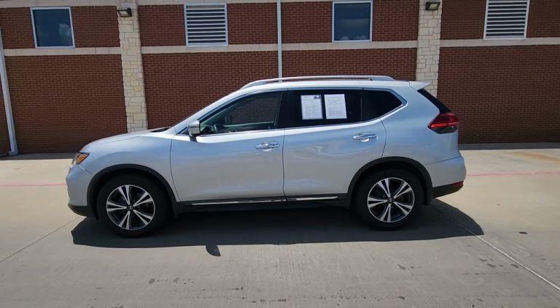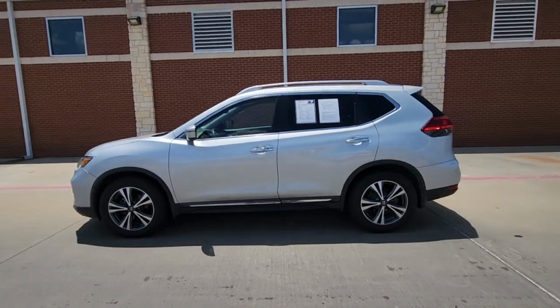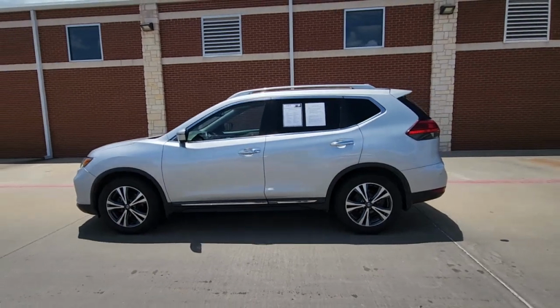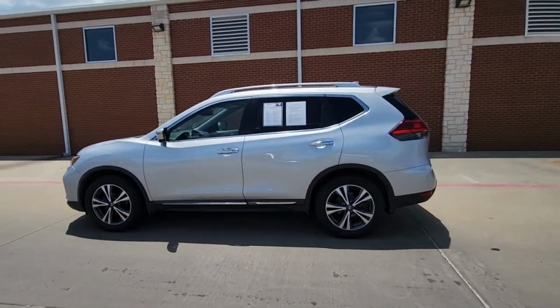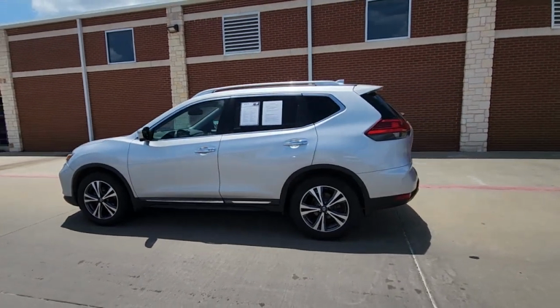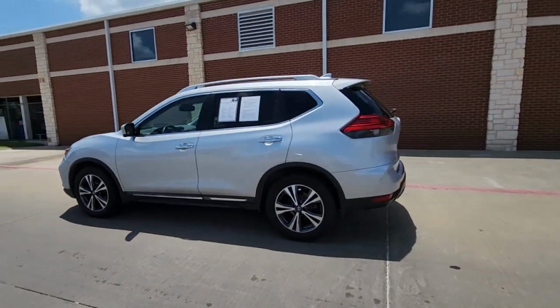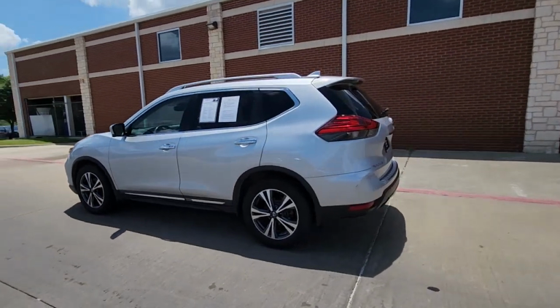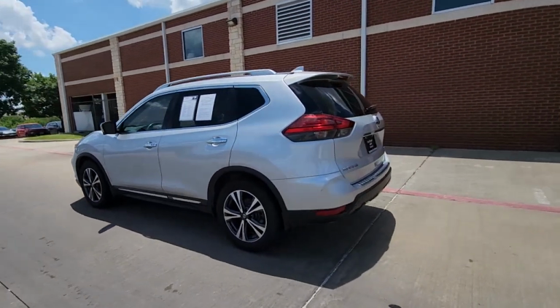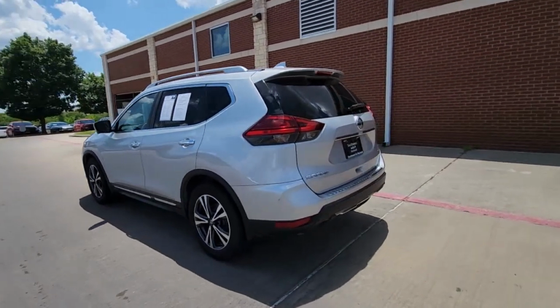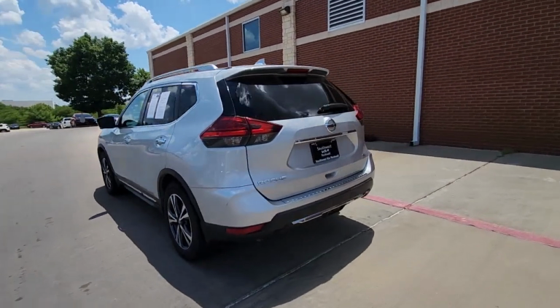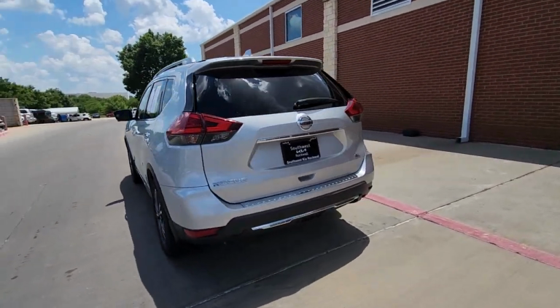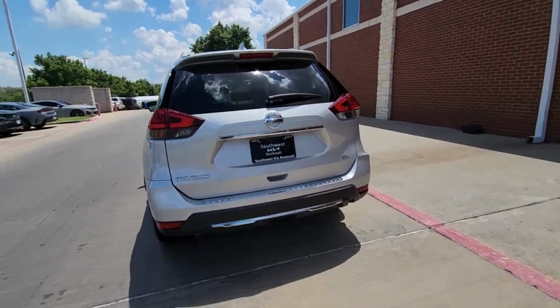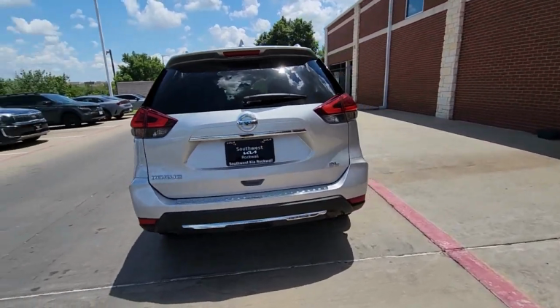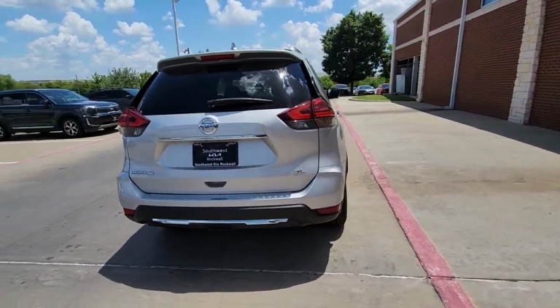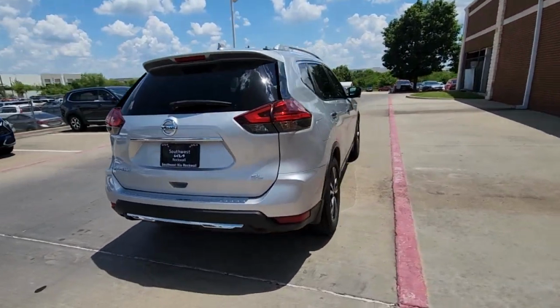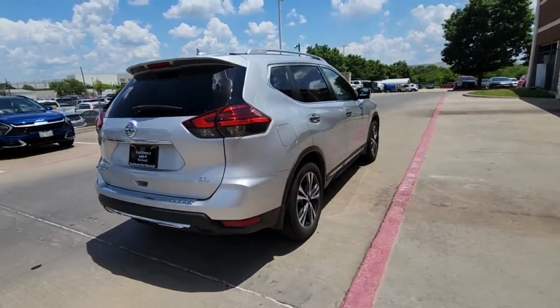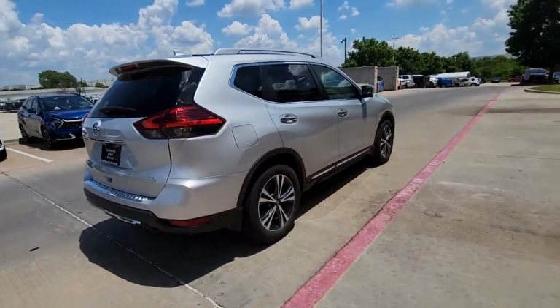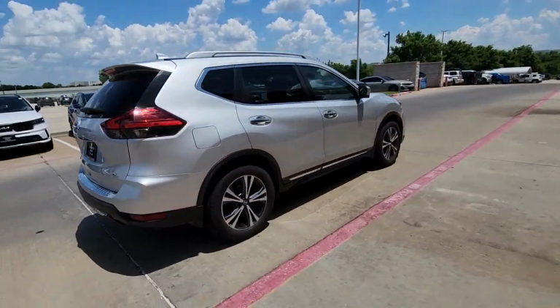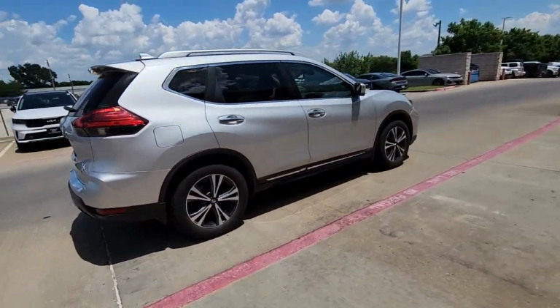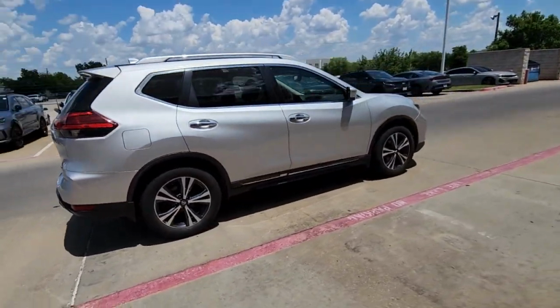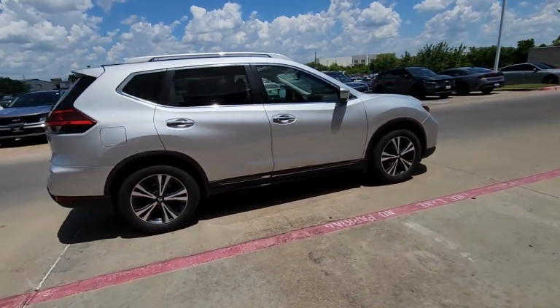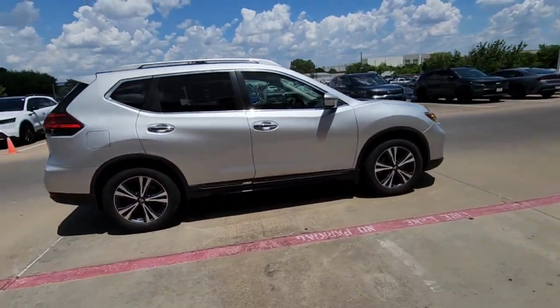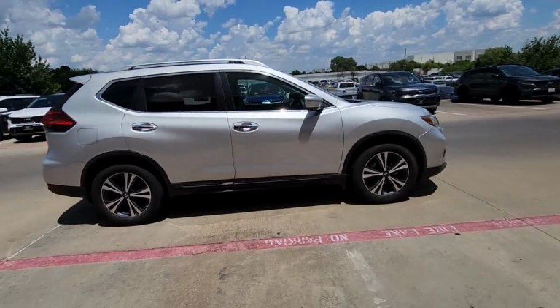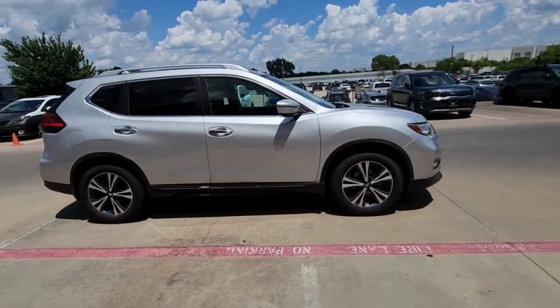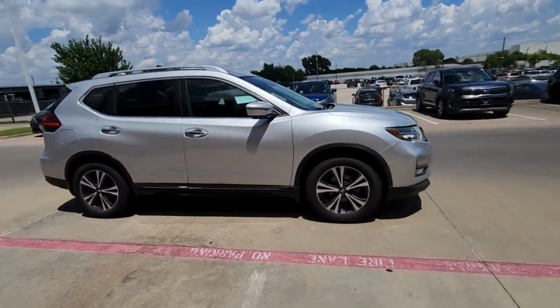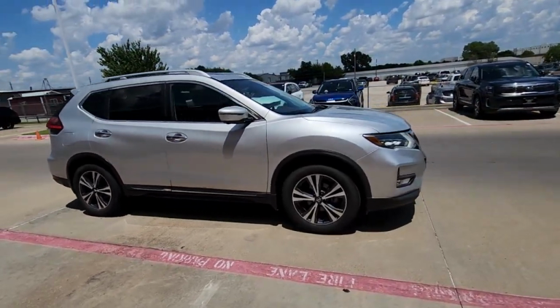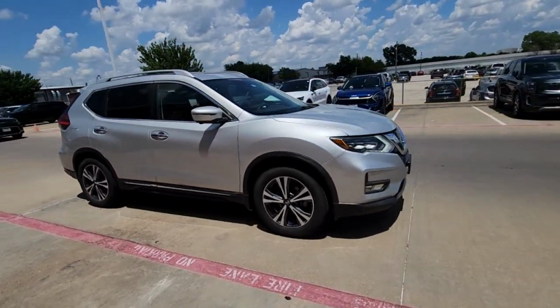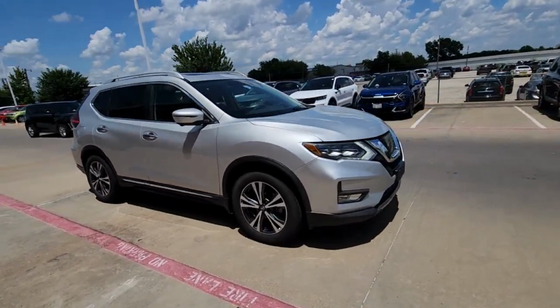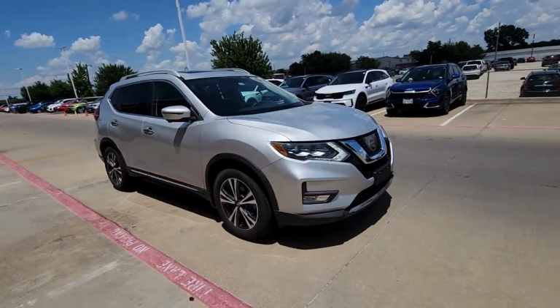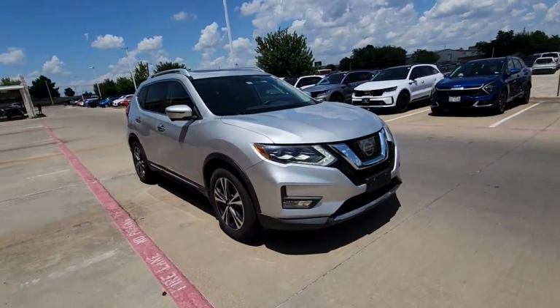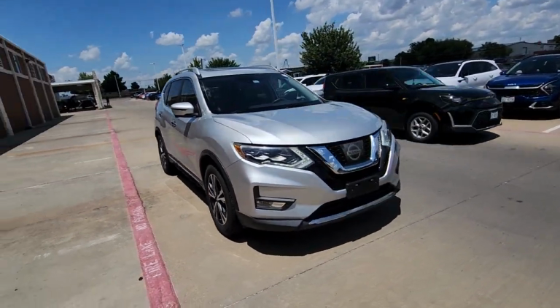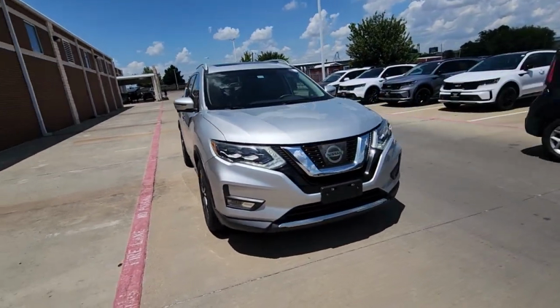Get a feel for the 2017 Nissan Rogue. With less than 90,000 miles on the odometer, this vehicle provides excellent value. Here's a stylish, efficient Rogue that has the features you need to stay on top of today's demanding lifestyle.